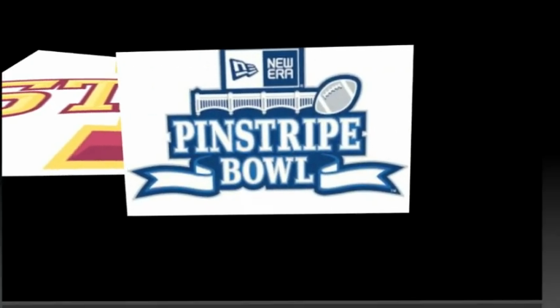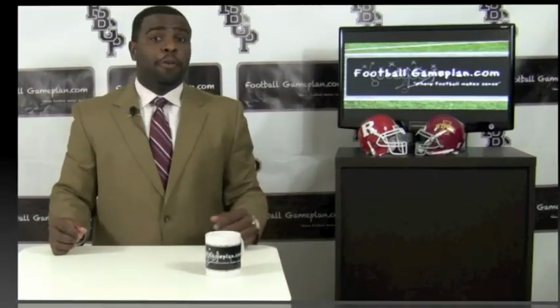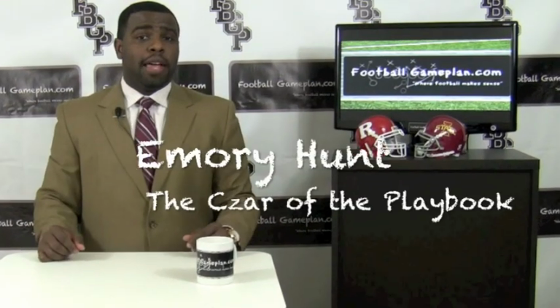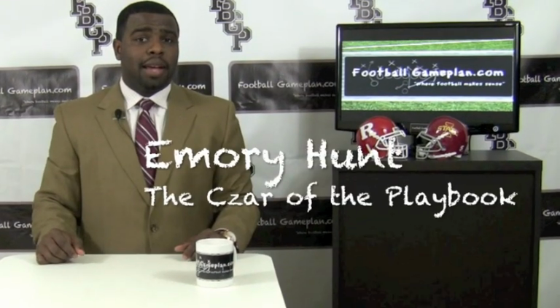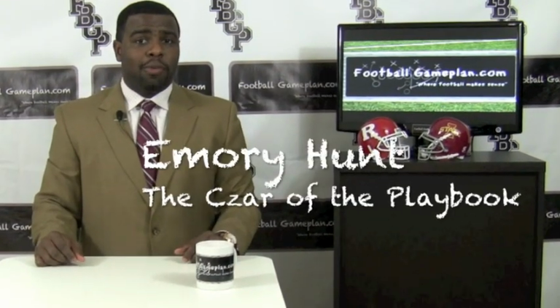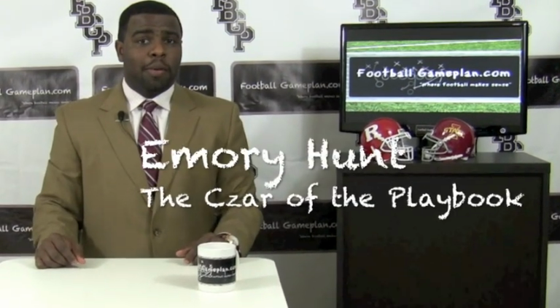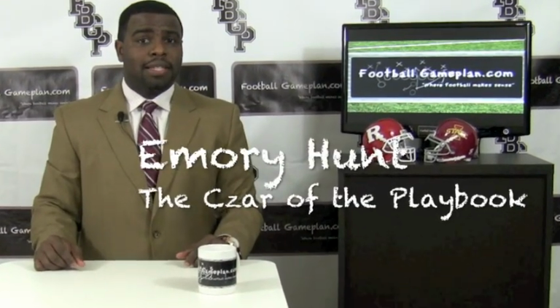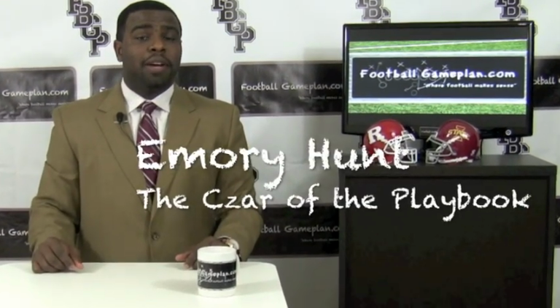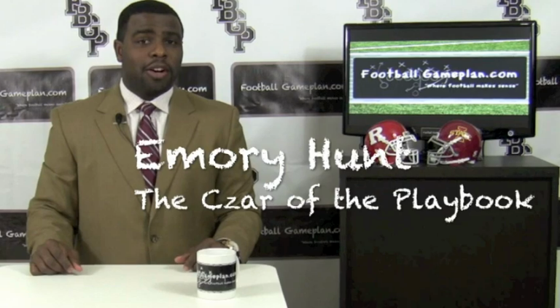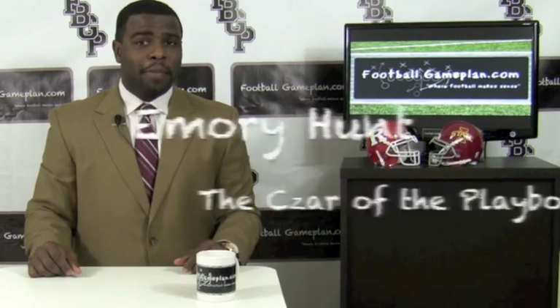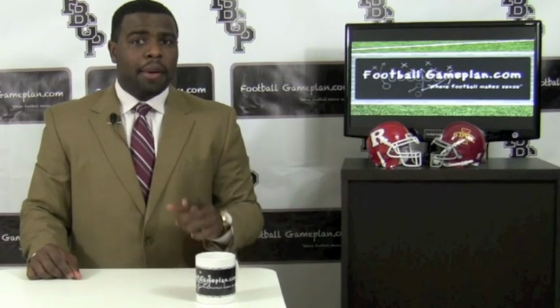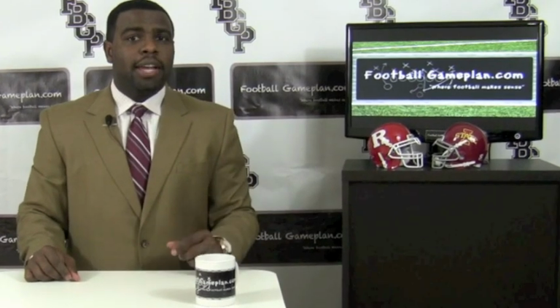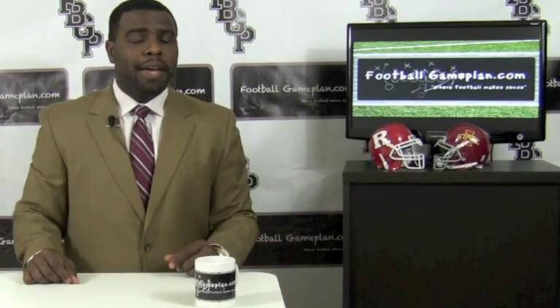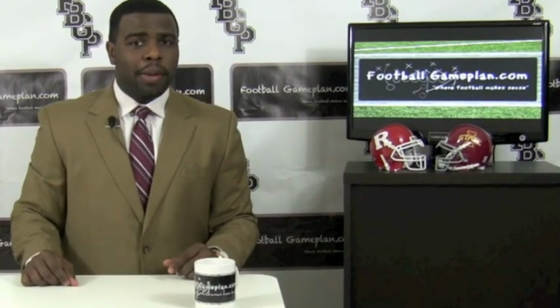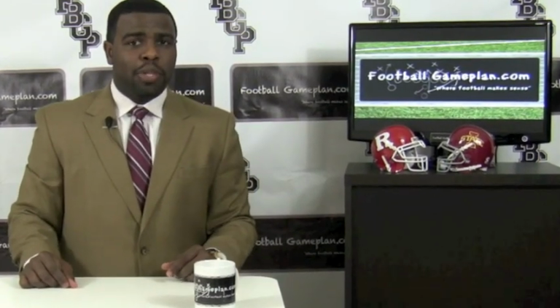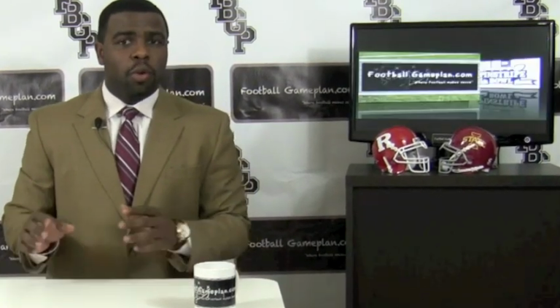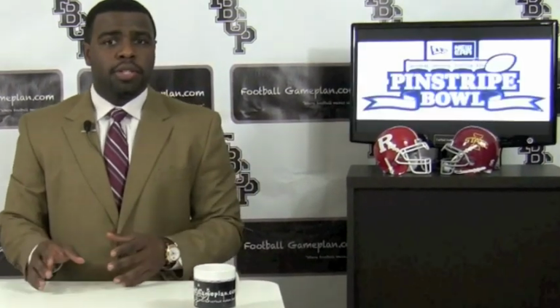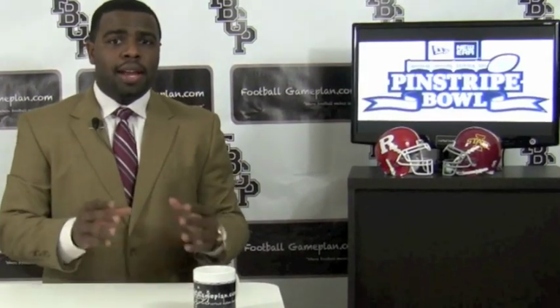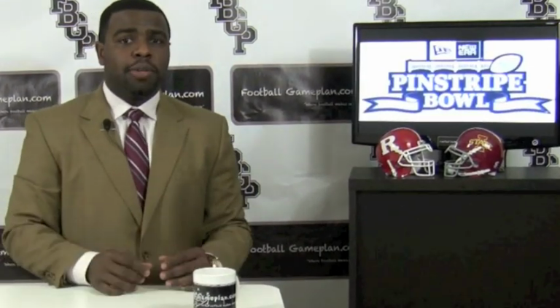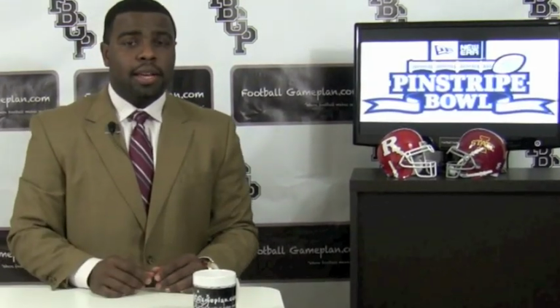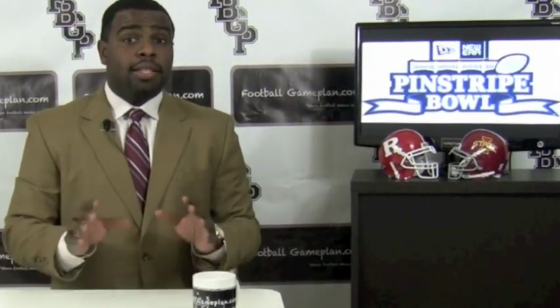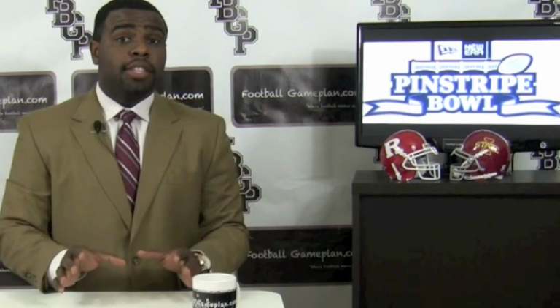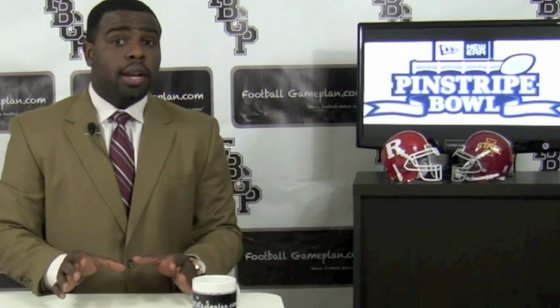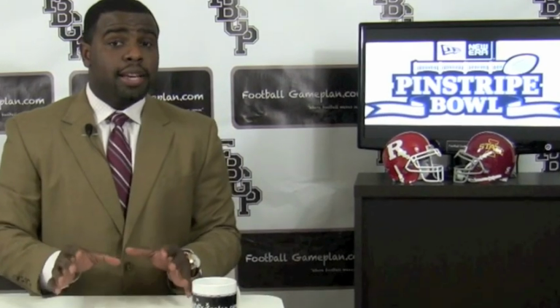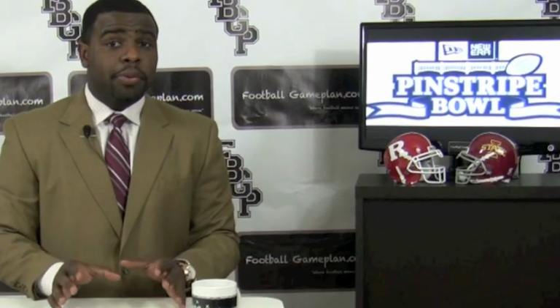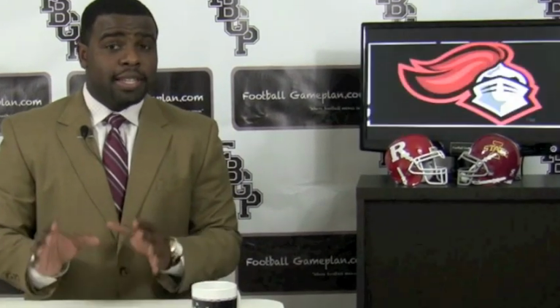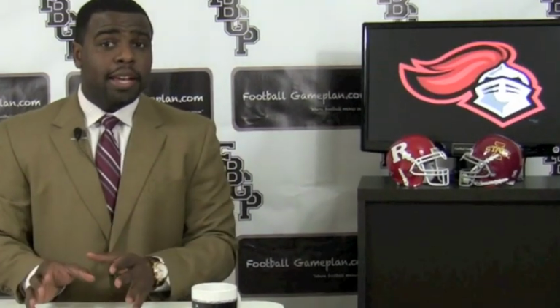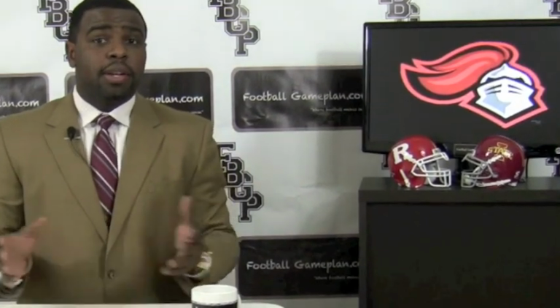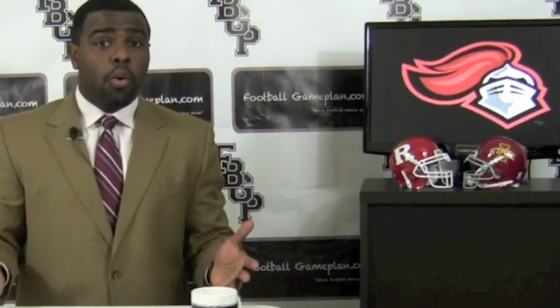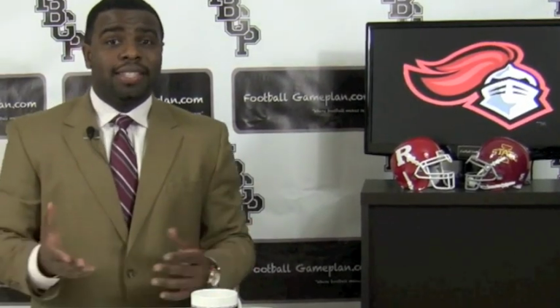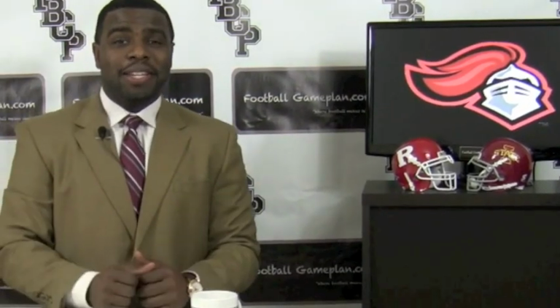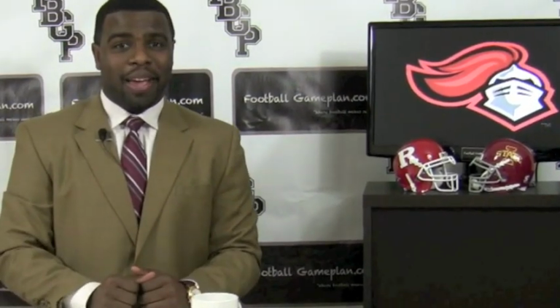Welcome to FootballGamePlan.com, where football makes sense. Inside Memory Hunters of the playbook, breaking down the Pinstripe Bowl between Rutgers and Iowa State. Let's take a look at the Scarlet Knights' keys to victory to see what they can do in order to win this bowl game.